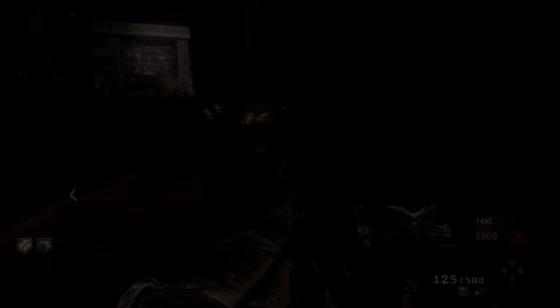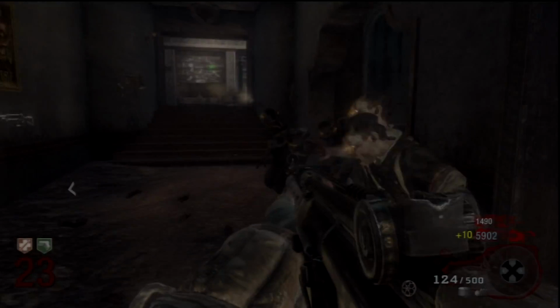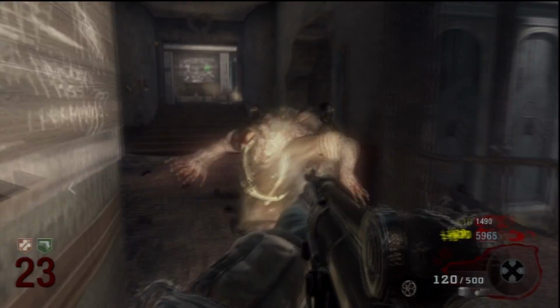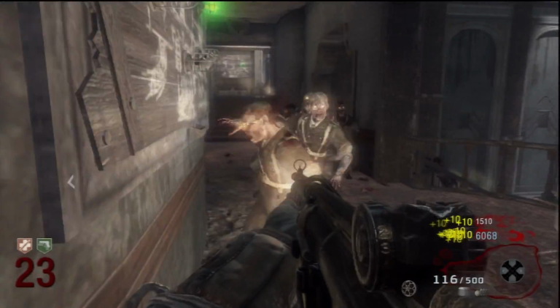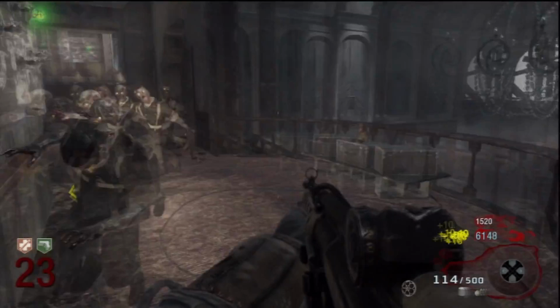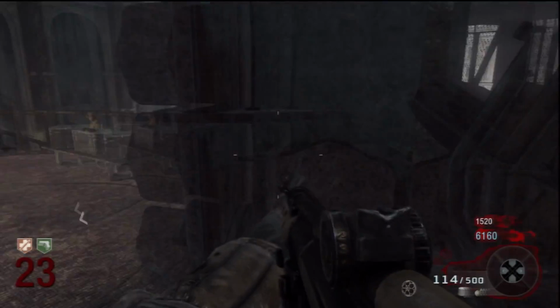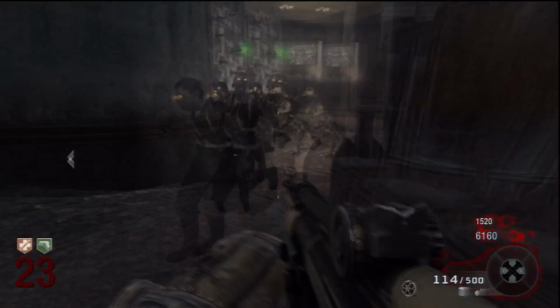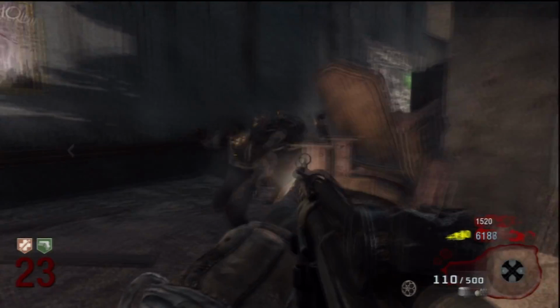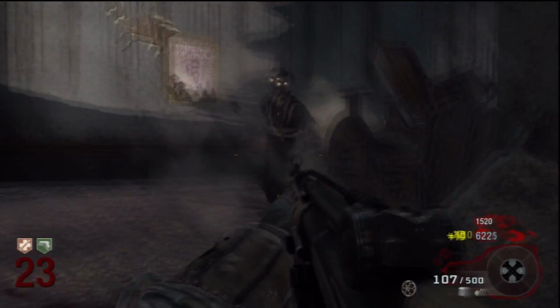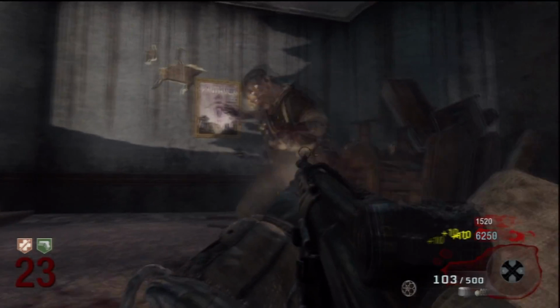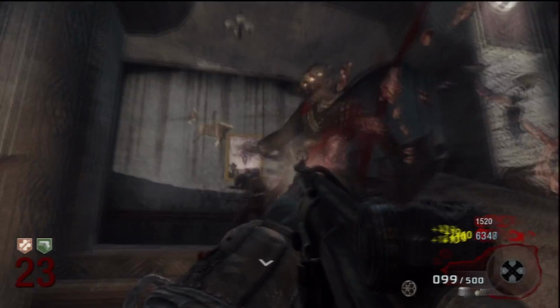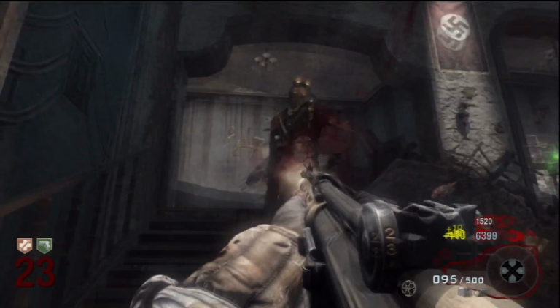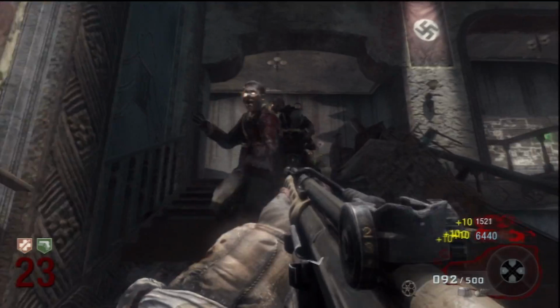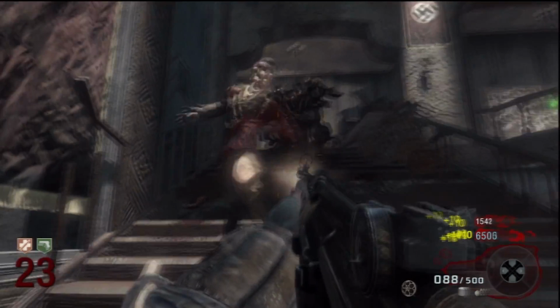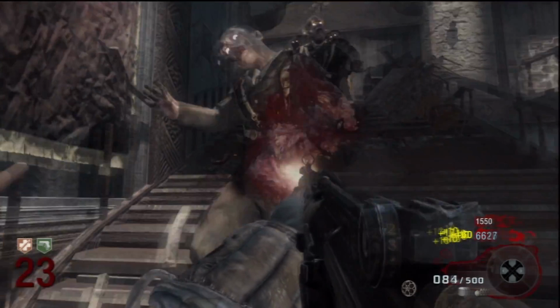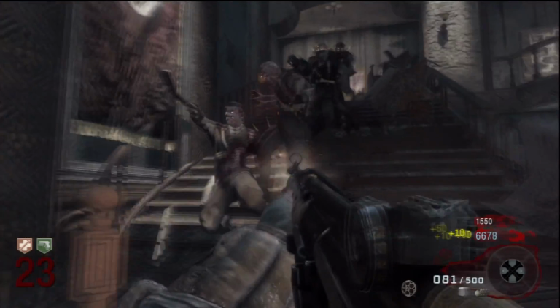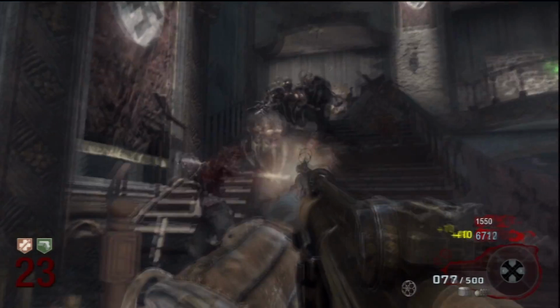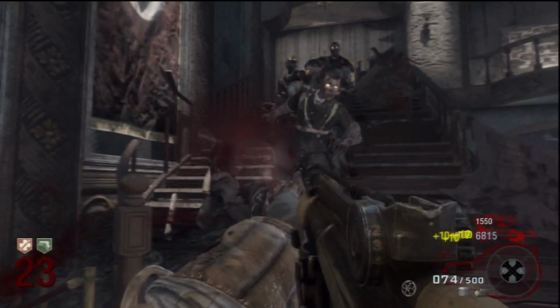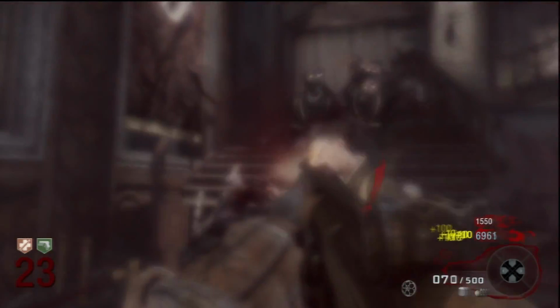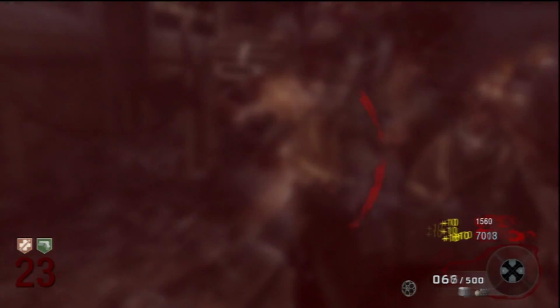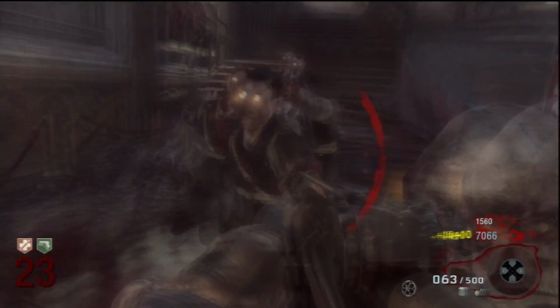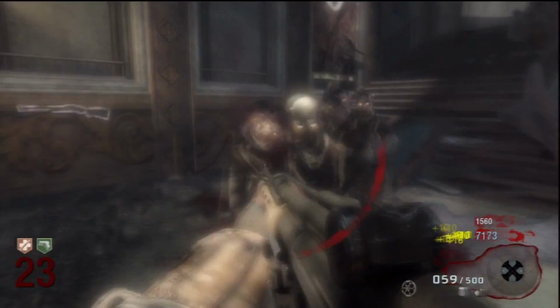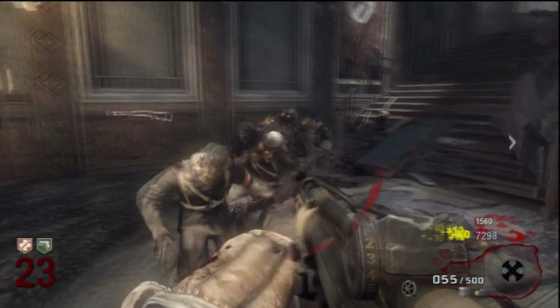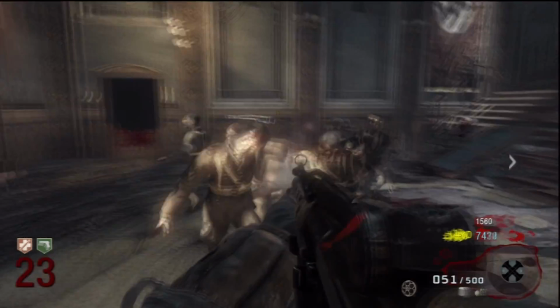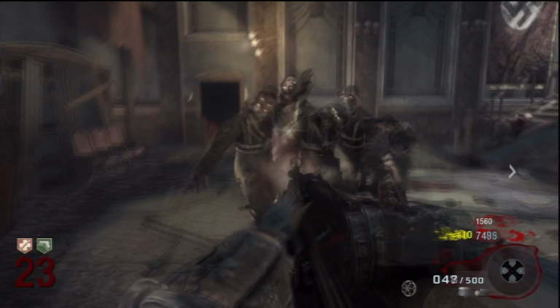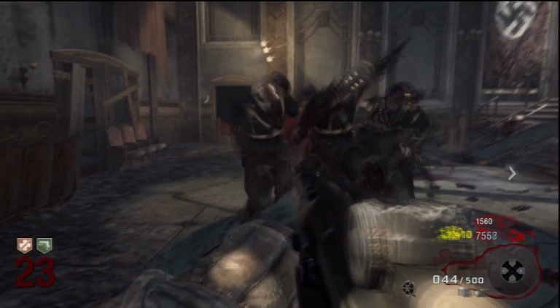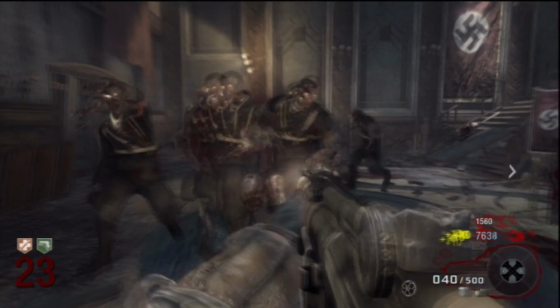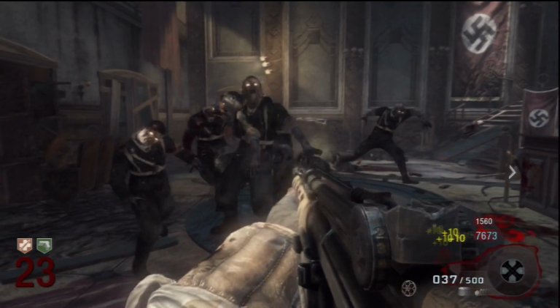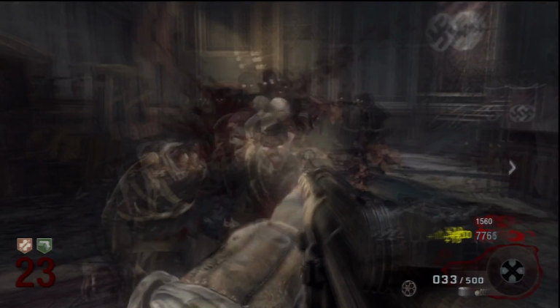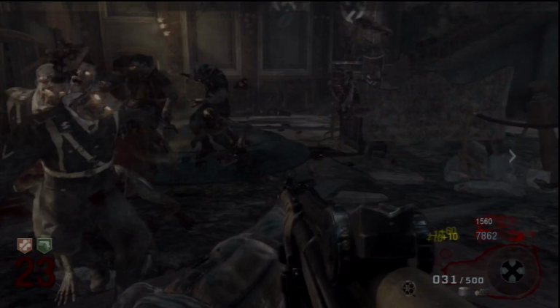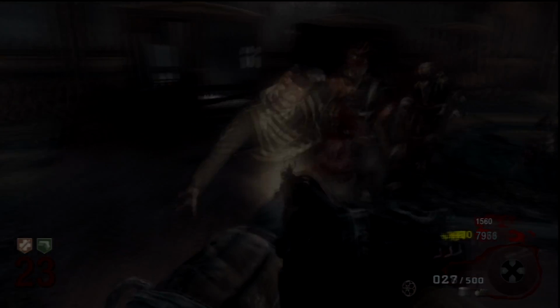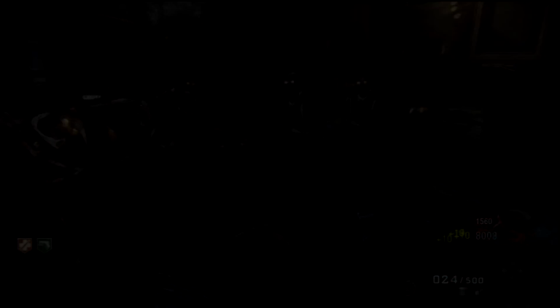Coming up next on the list is the HK21, and you can find the HK21 out of the Mystery Box. And when it is upgraded, it becomes the H115 Oscillator, and its effect is that it gets the Extended Mags as well, just like the RPK.